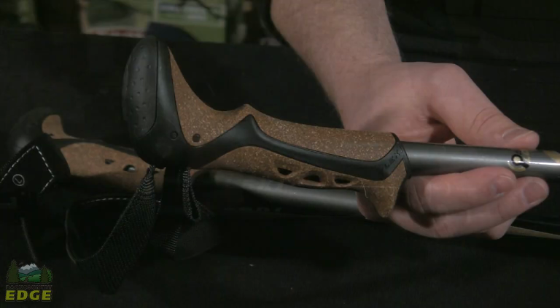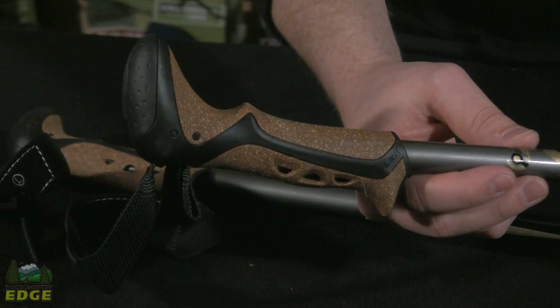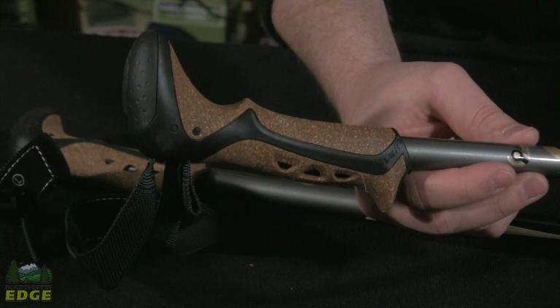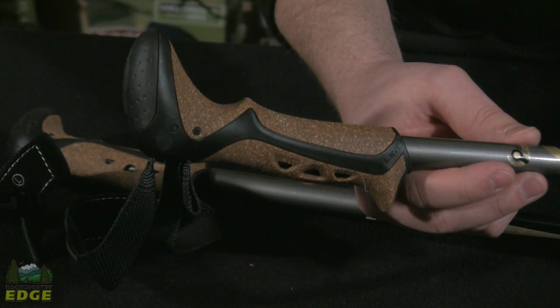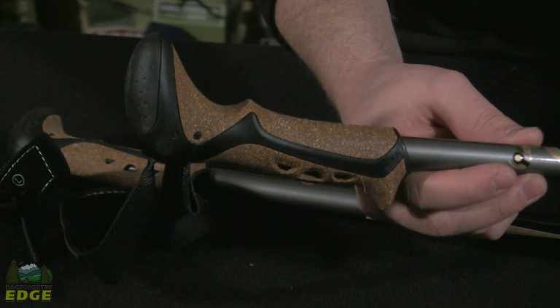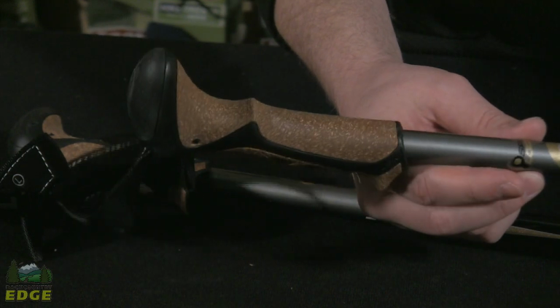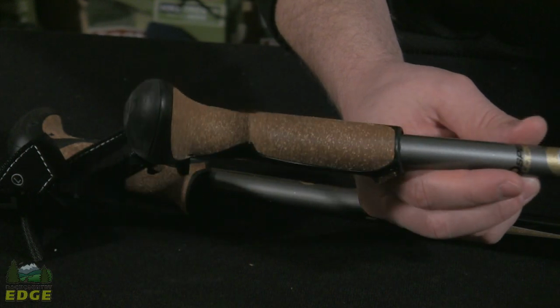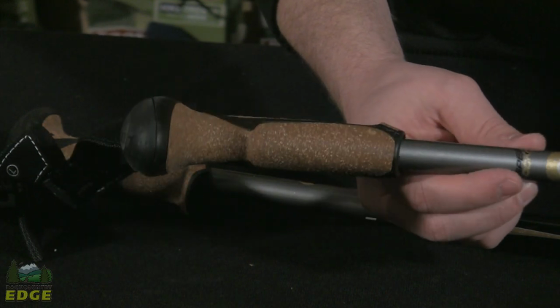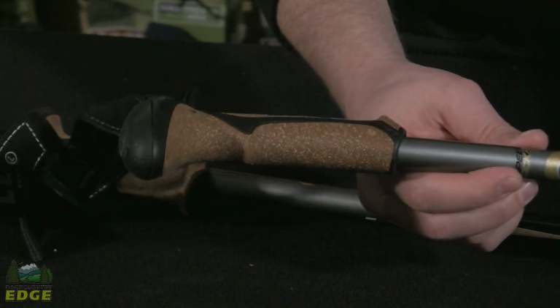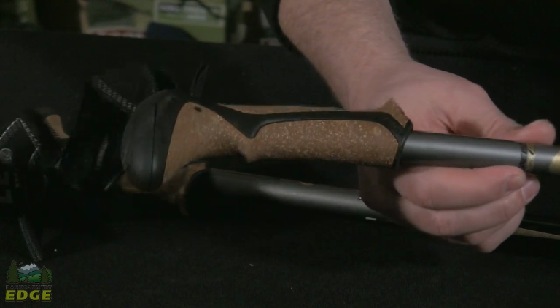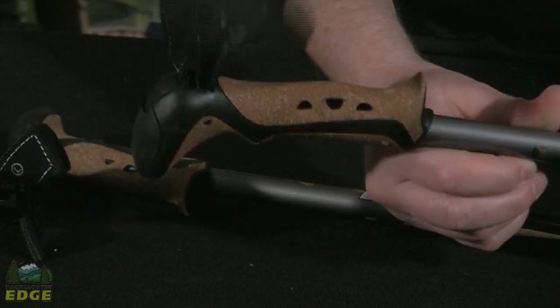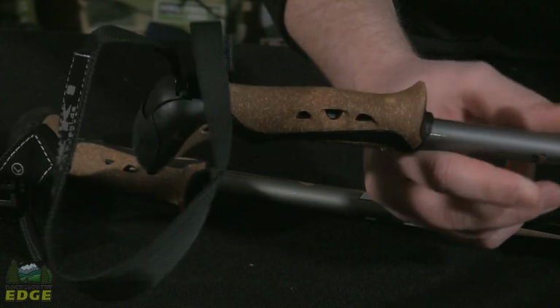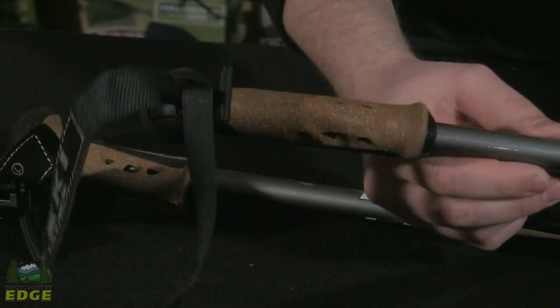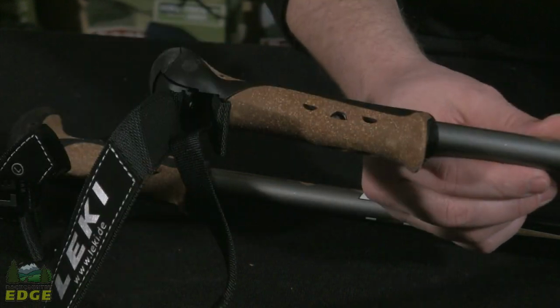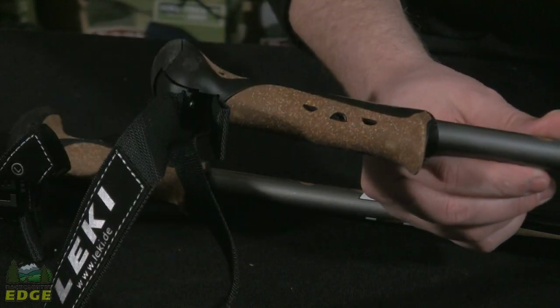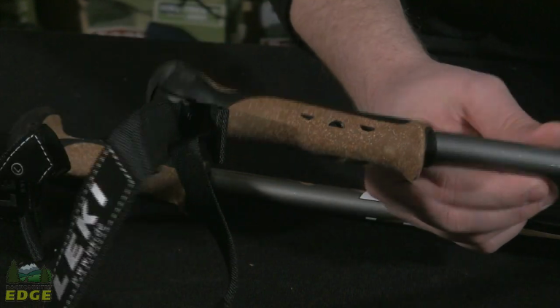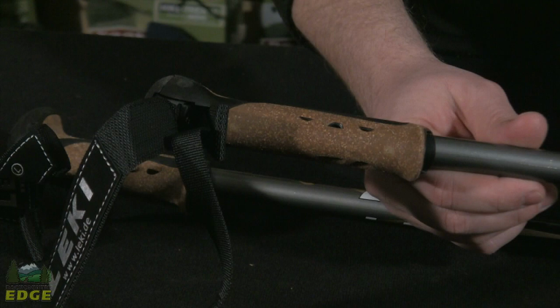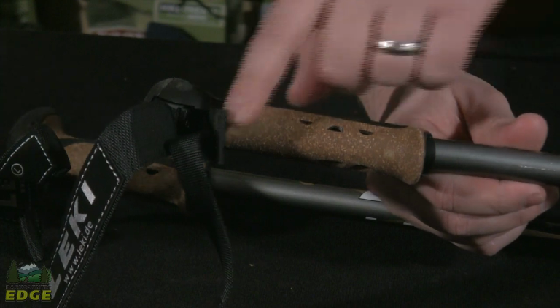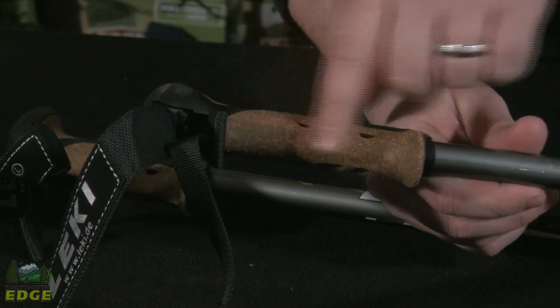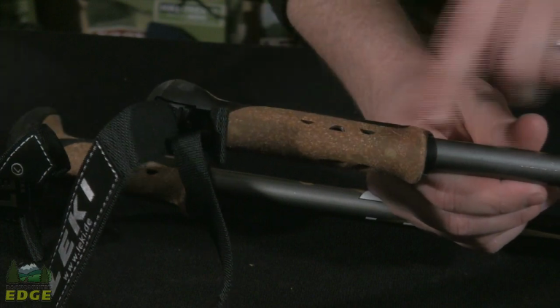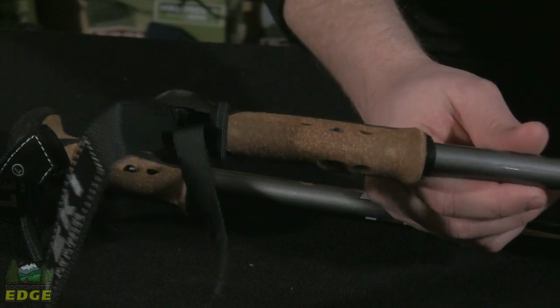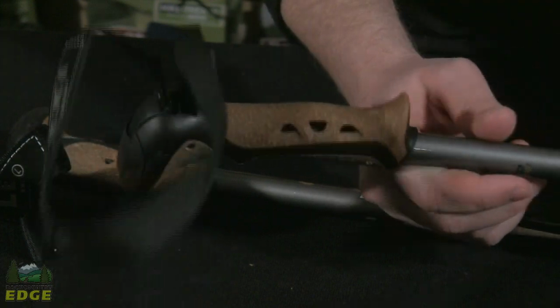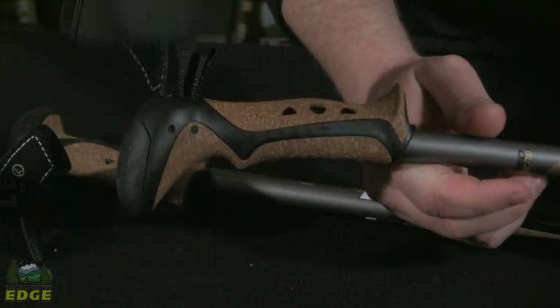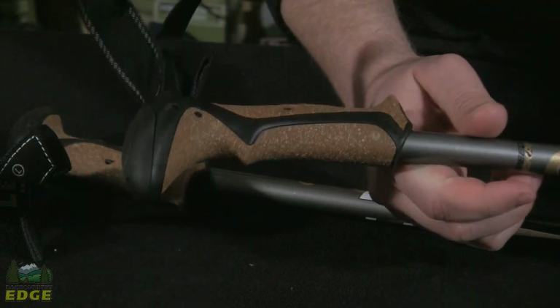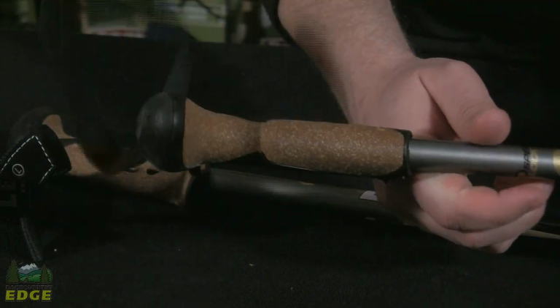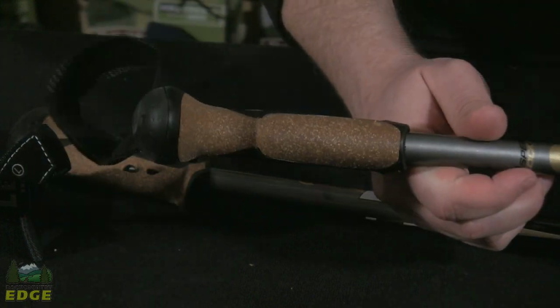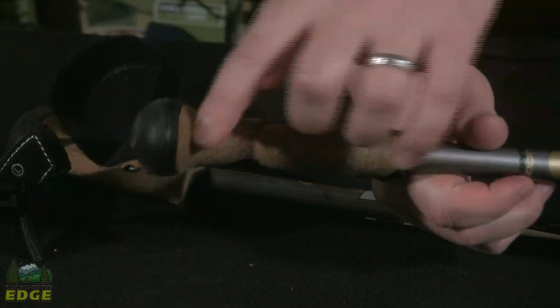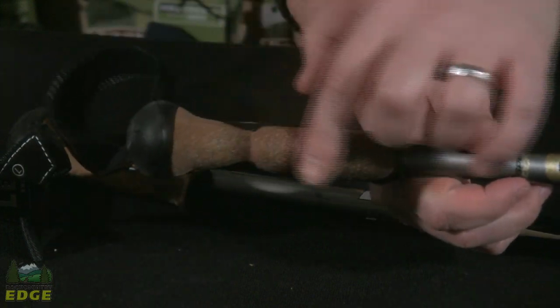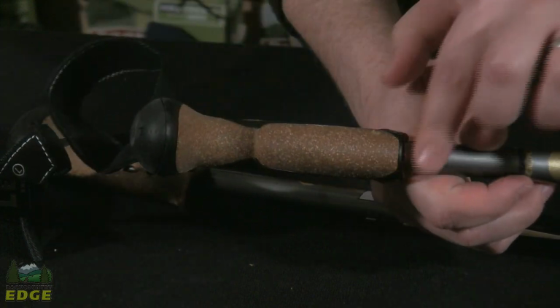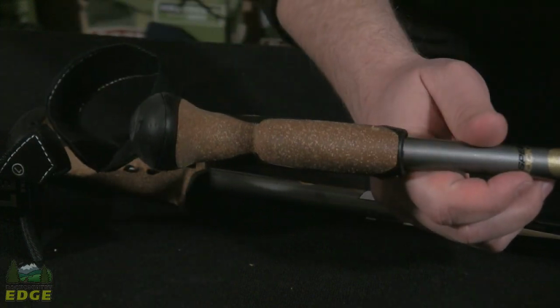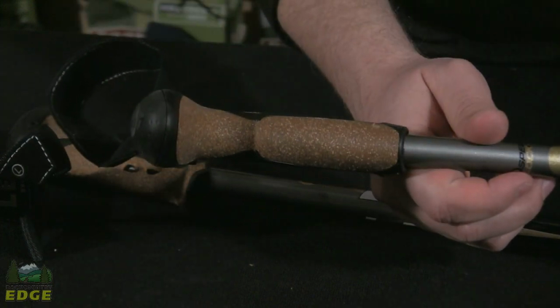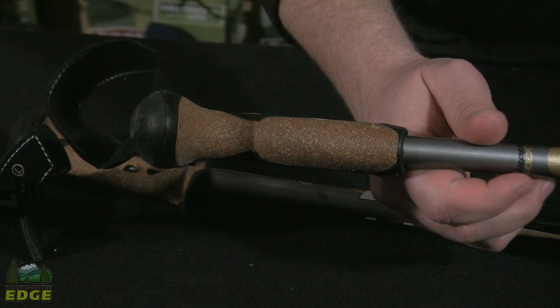The Cork Light Anti-Shock uses Leki's Cork Aragon grip. This grip puts cork in the areas that will be in contact with your hand, so across the fingers and across the back of the hand.